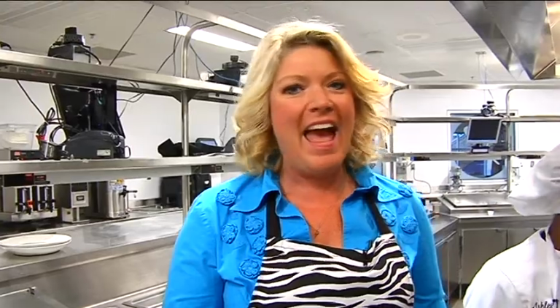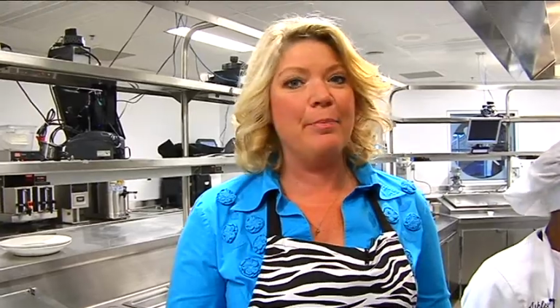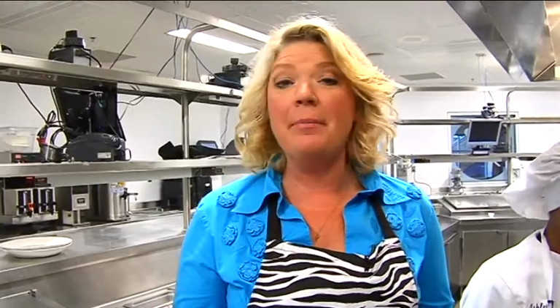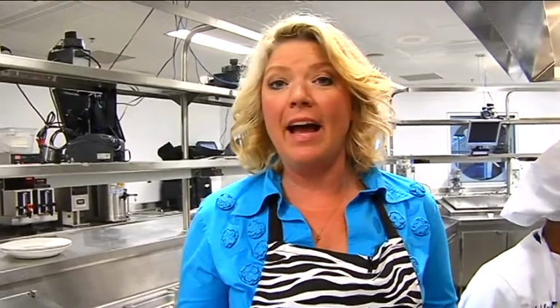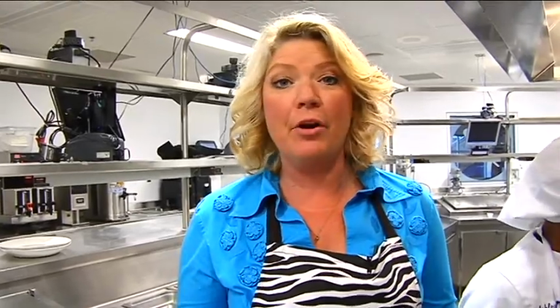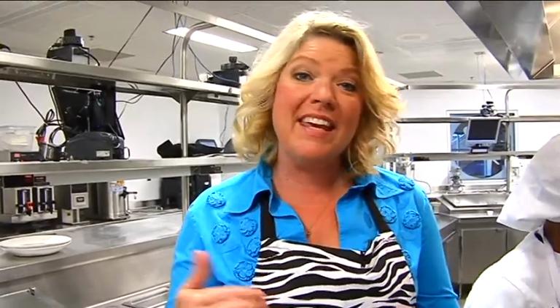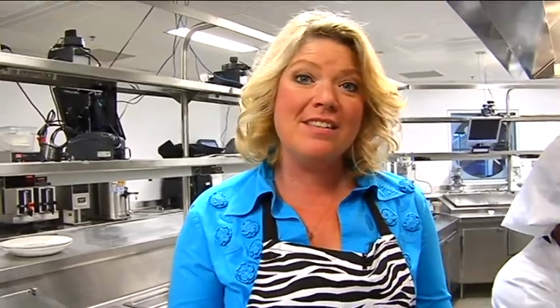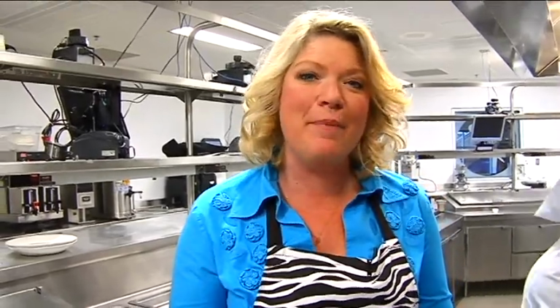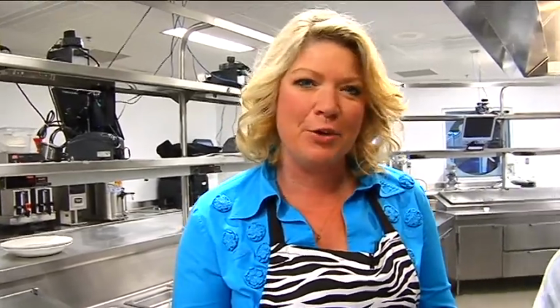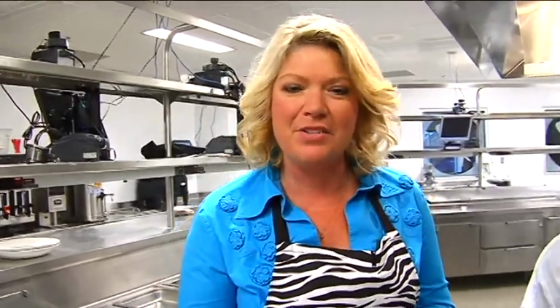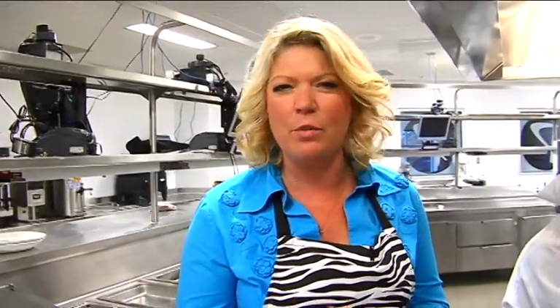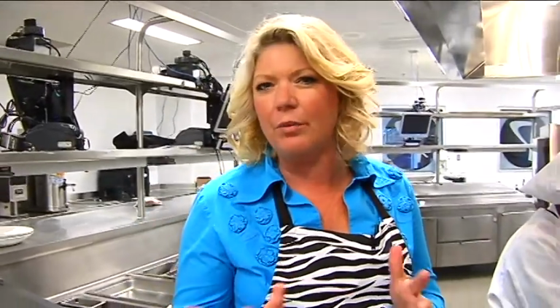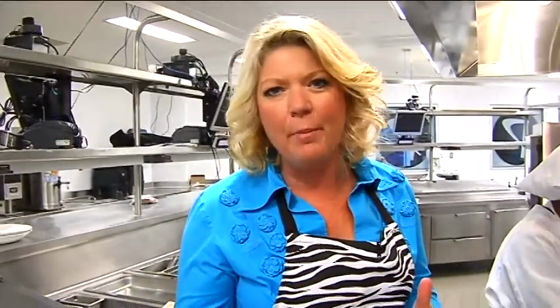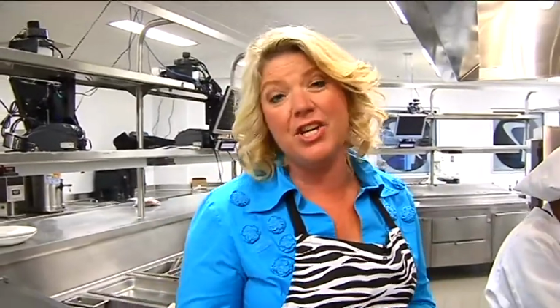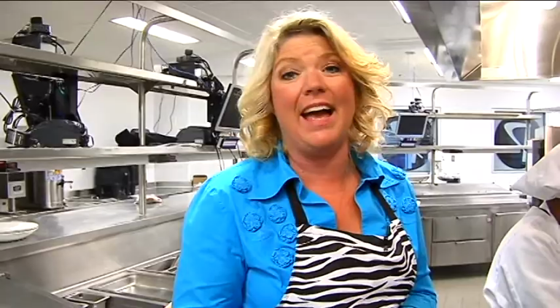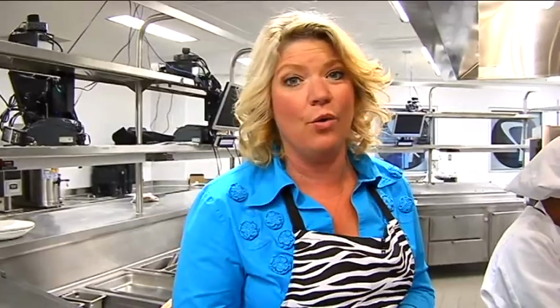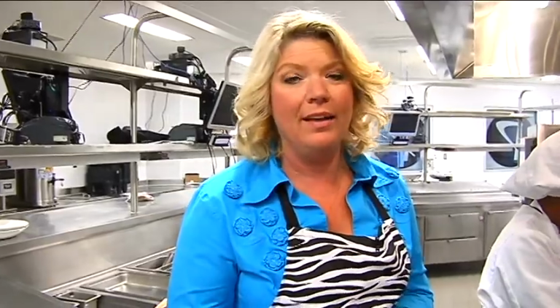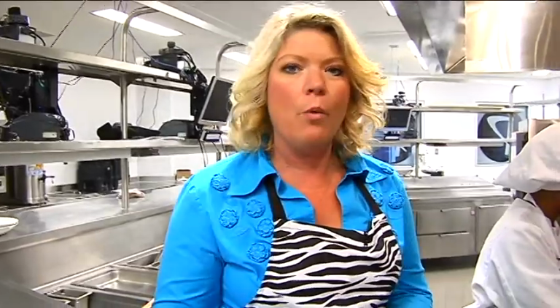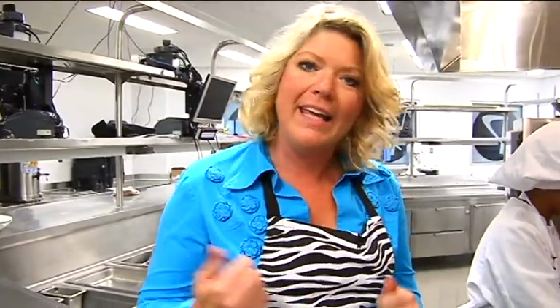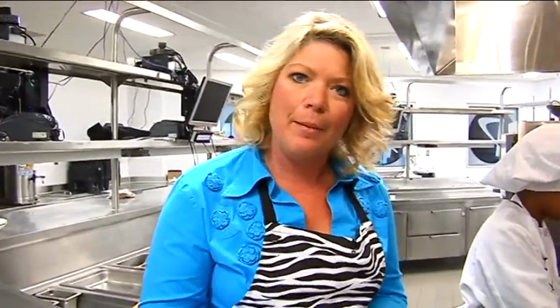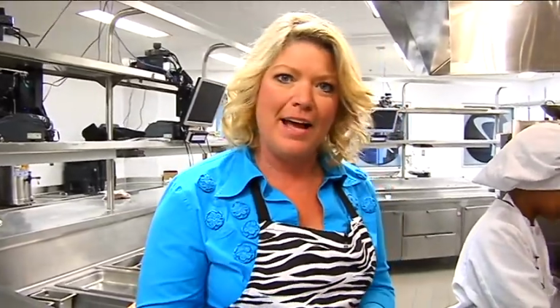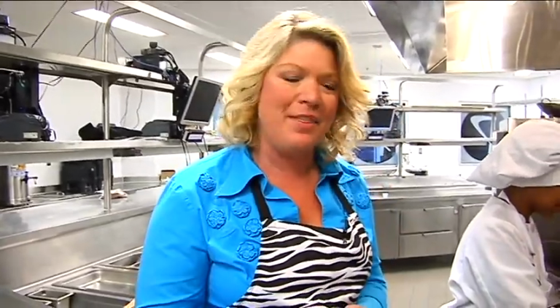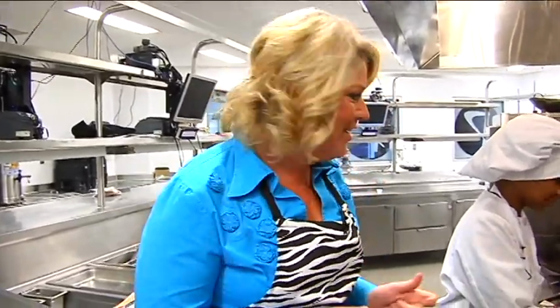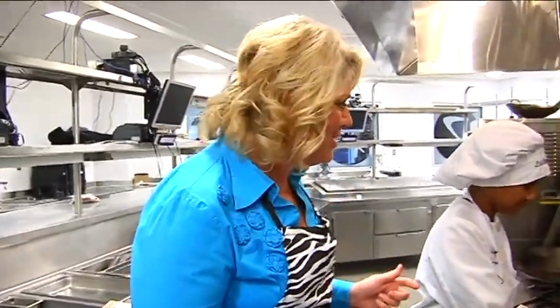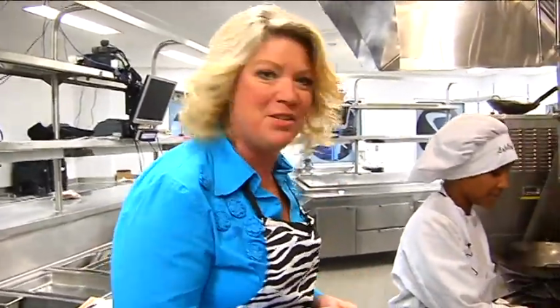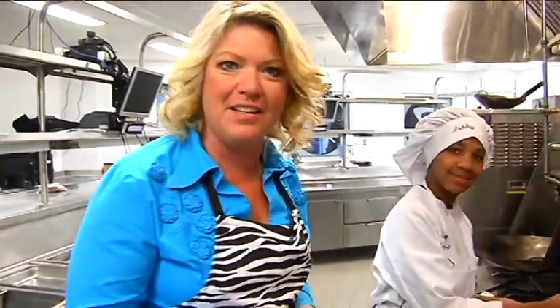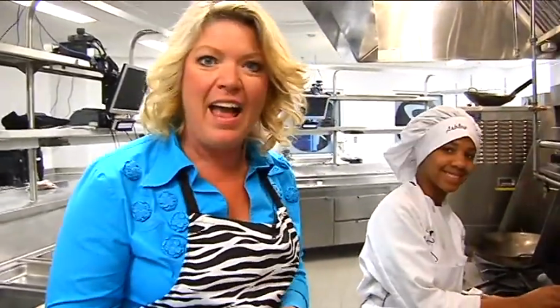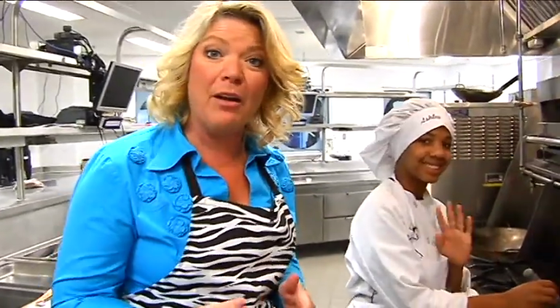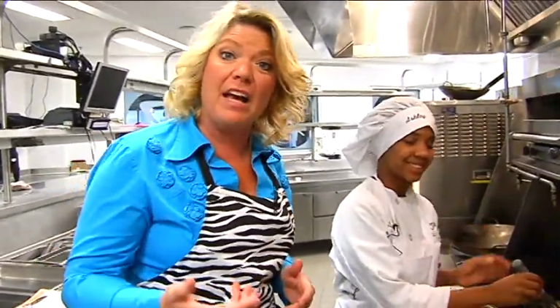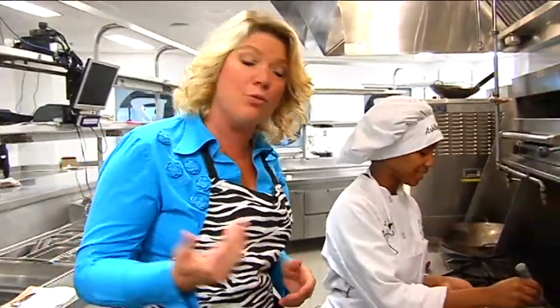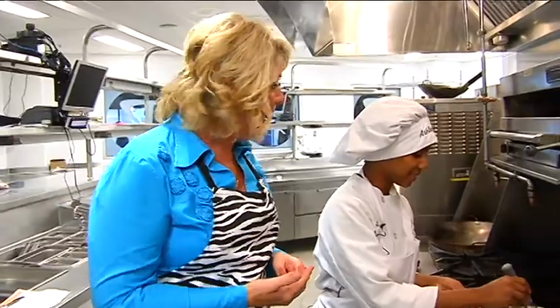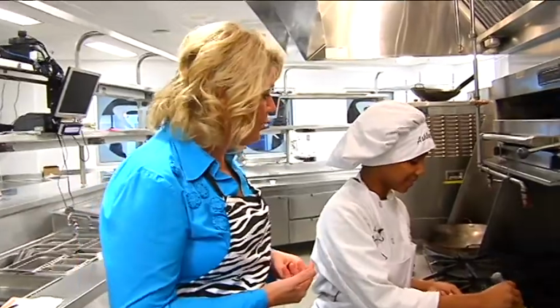Hey everybody, I'm Kelly Heidreiter at the Kitchens of Penta Career Center. We've all made chicken cacciatore, but we're going to kick it up a notch with Ashley. She's one of the students here, and we're going to make shrimp cacciatore.